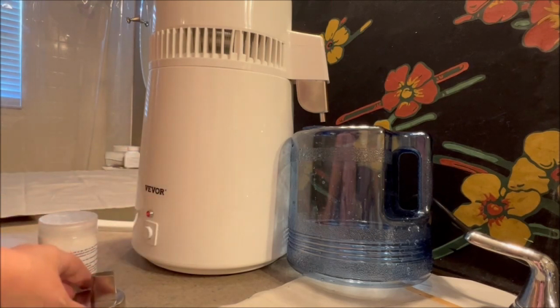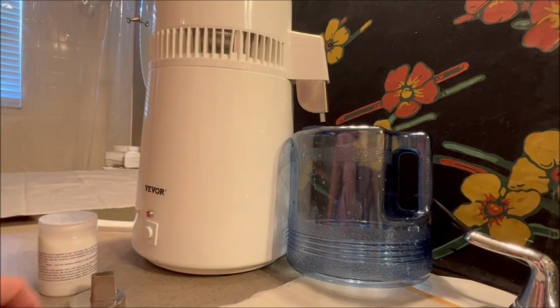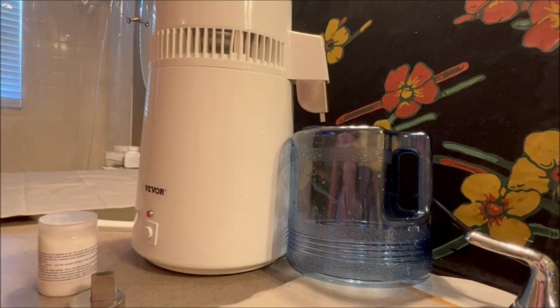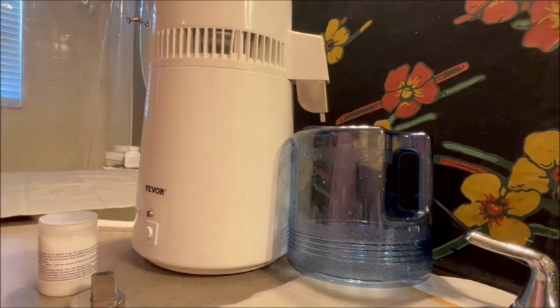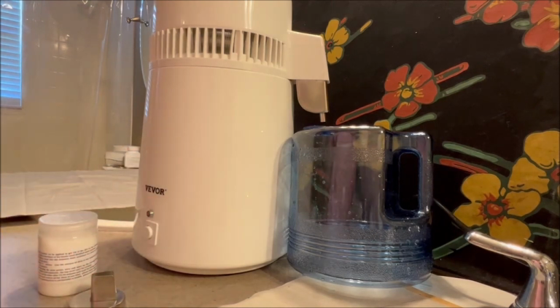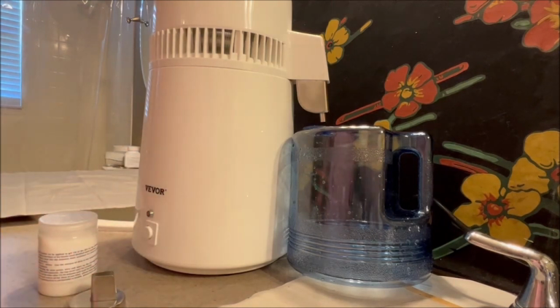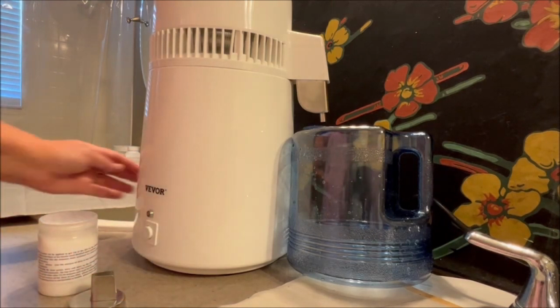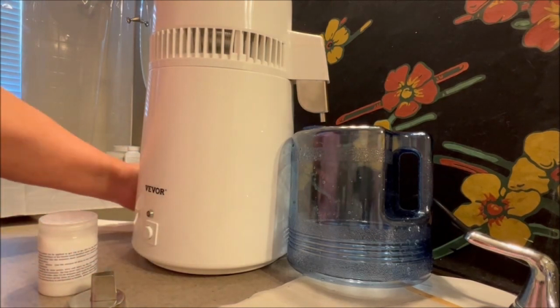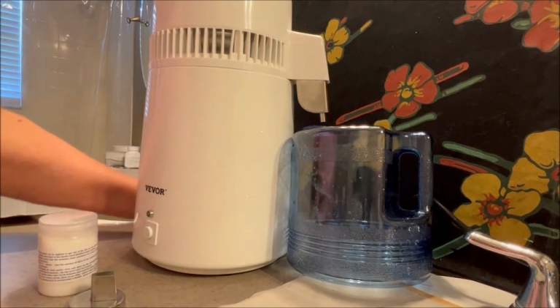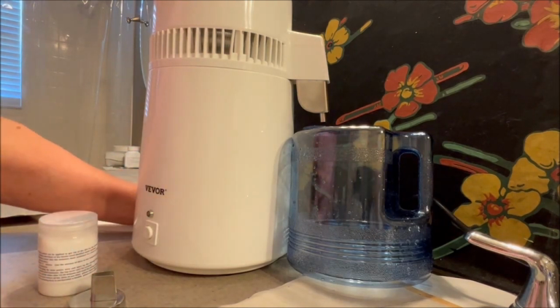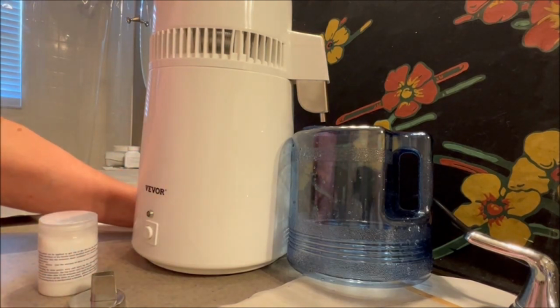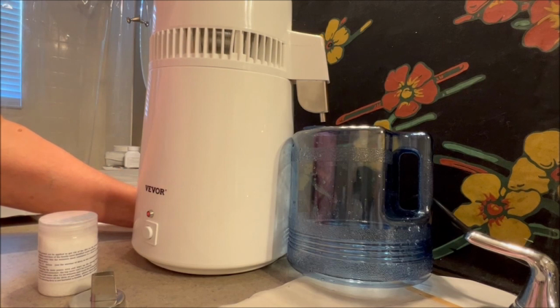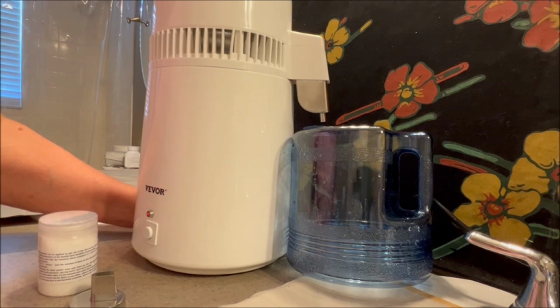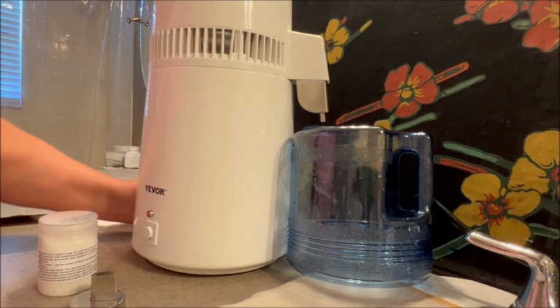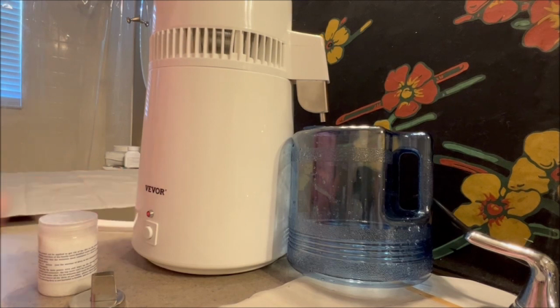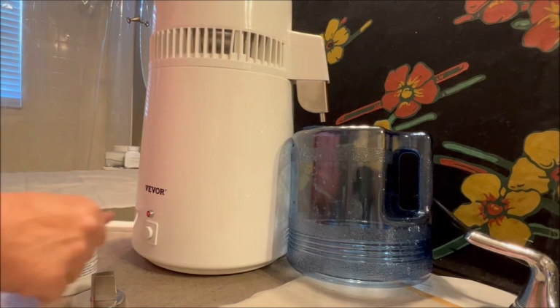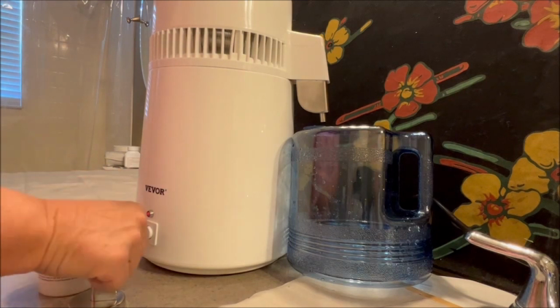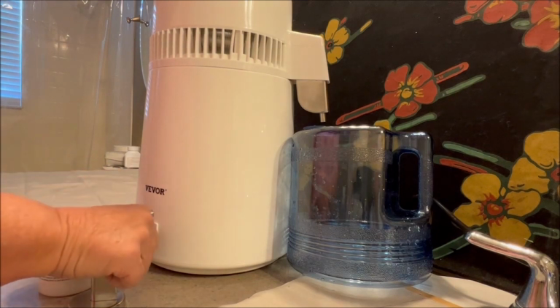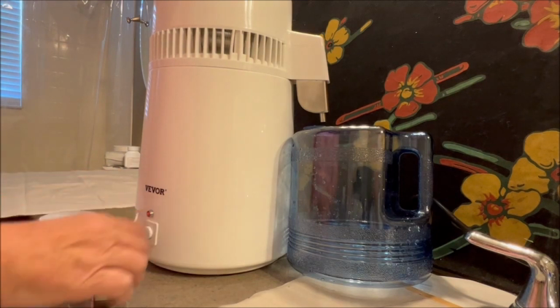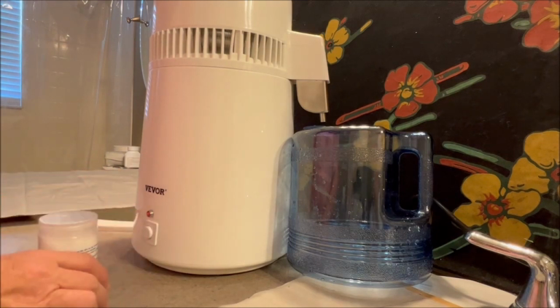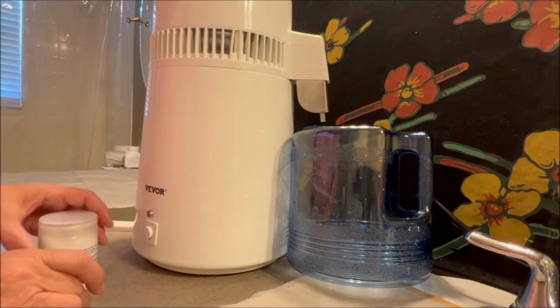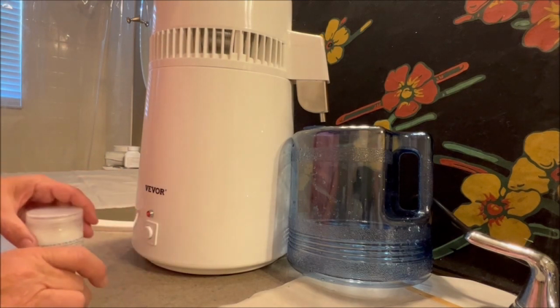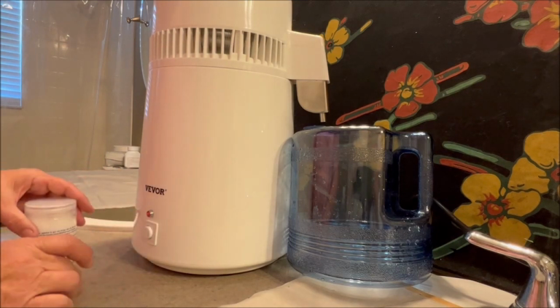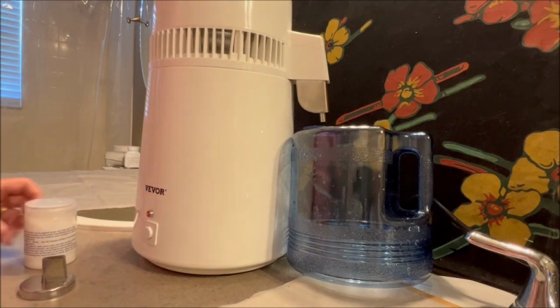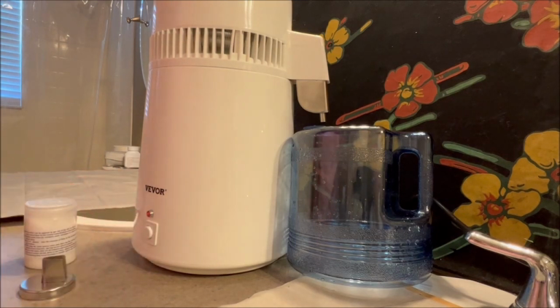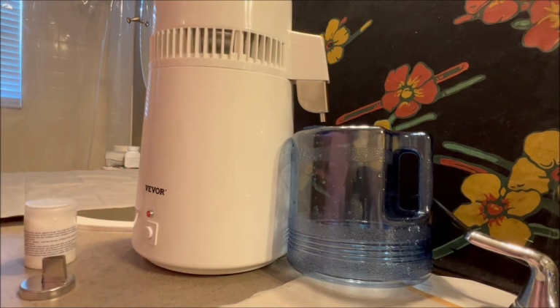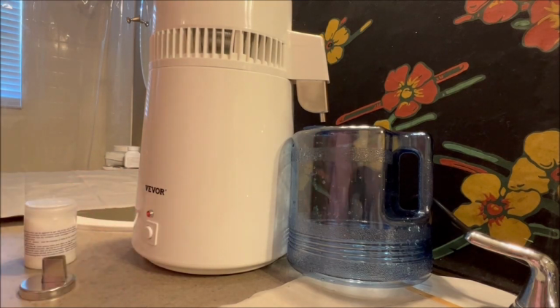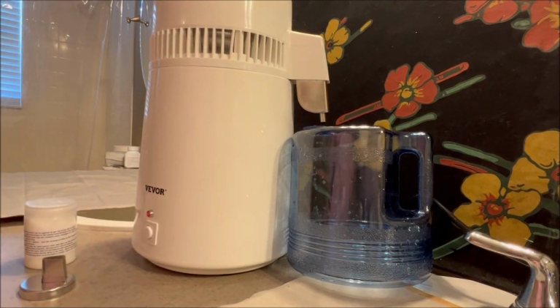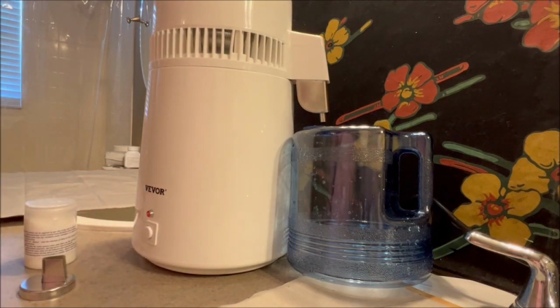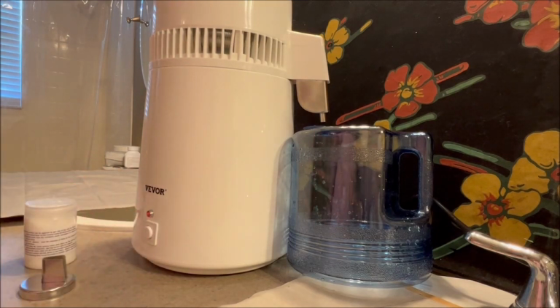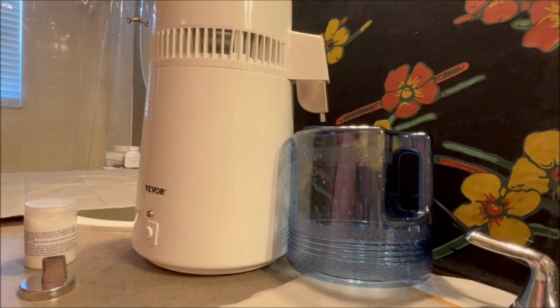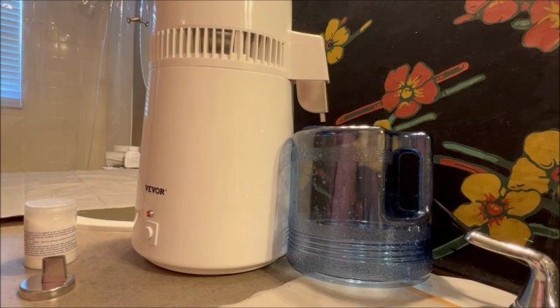It also comes with a little spout which I never use. I'll make a weekend of making distilled water and can do about four or five jugs in a weekend's time.